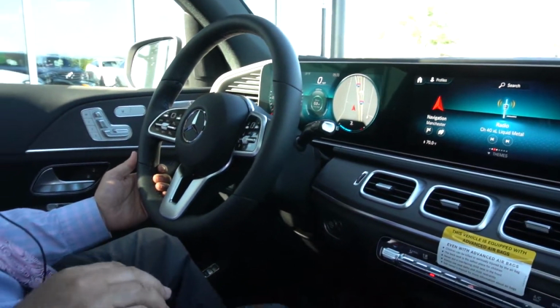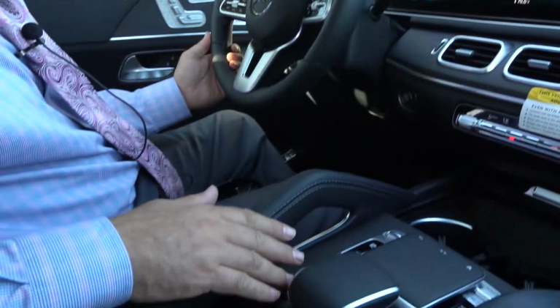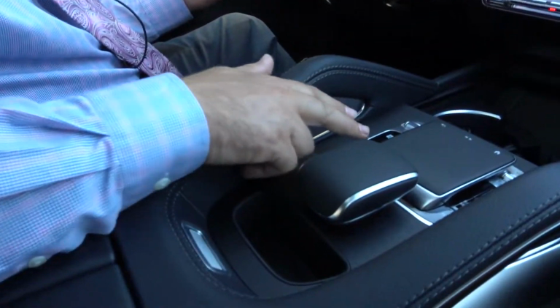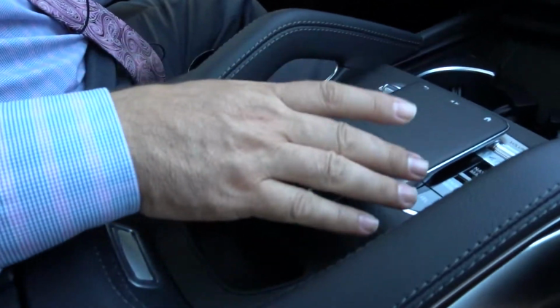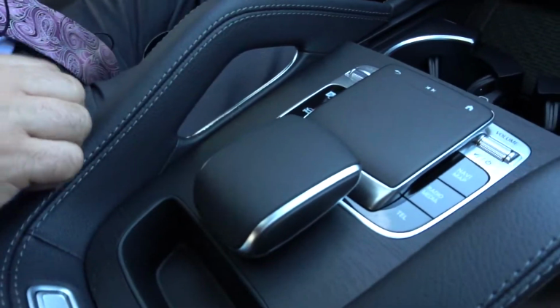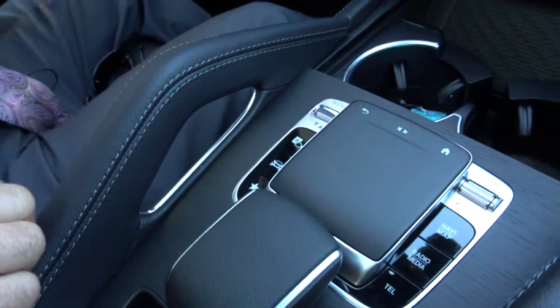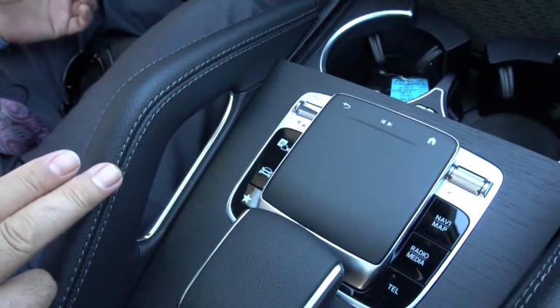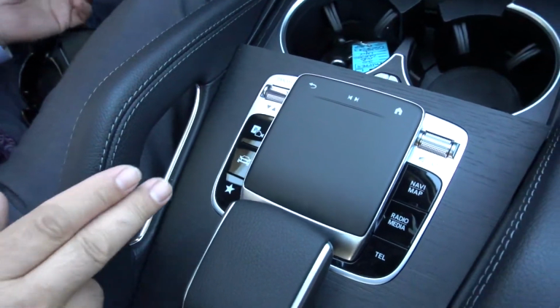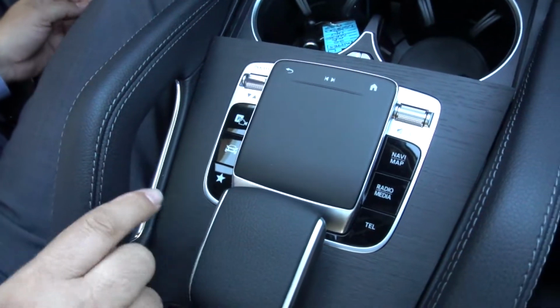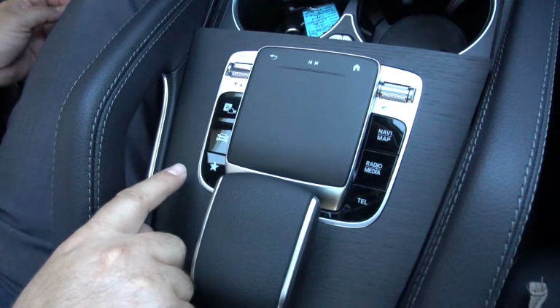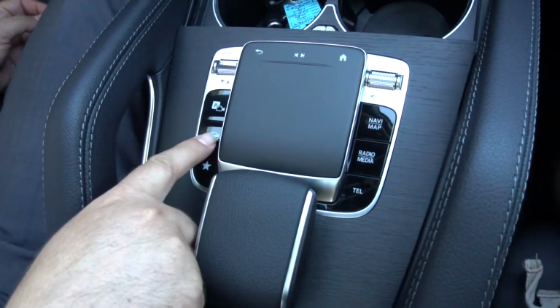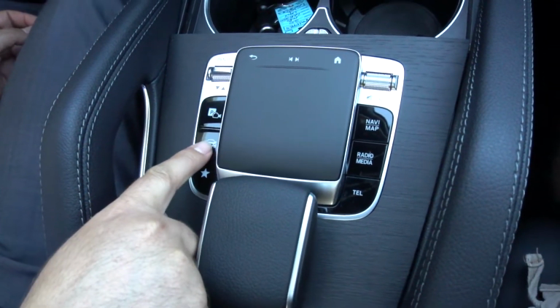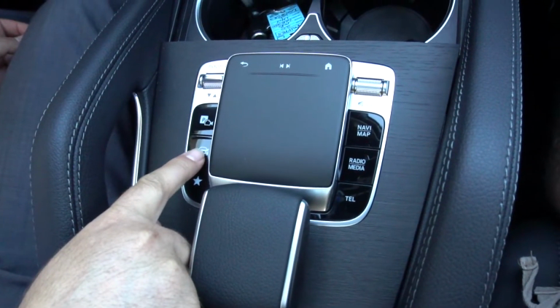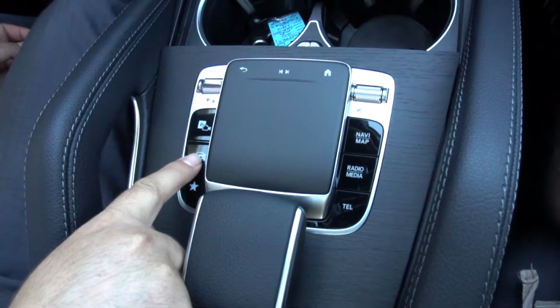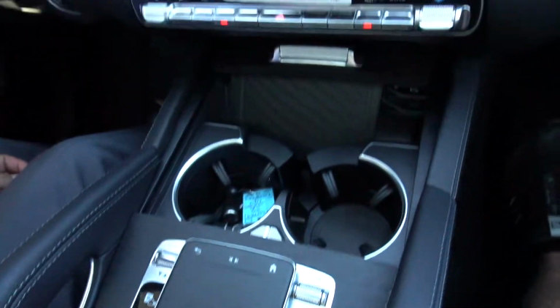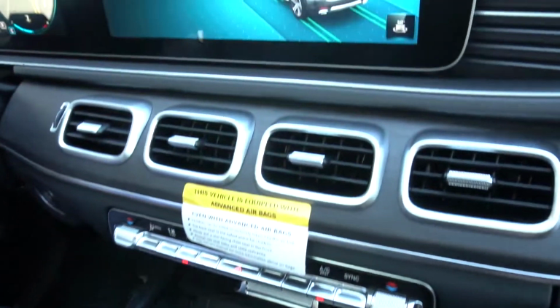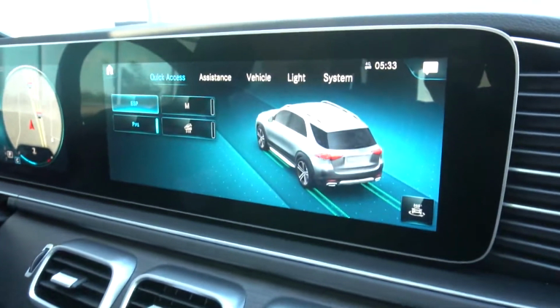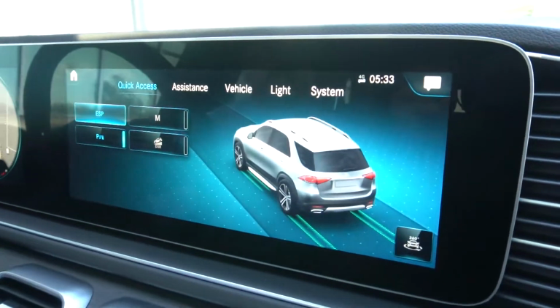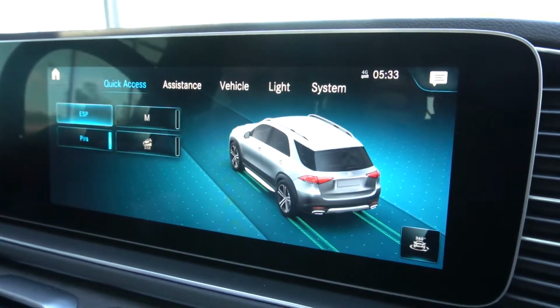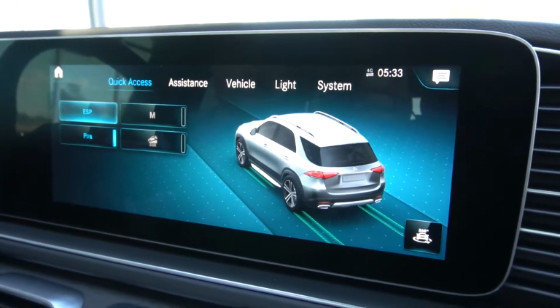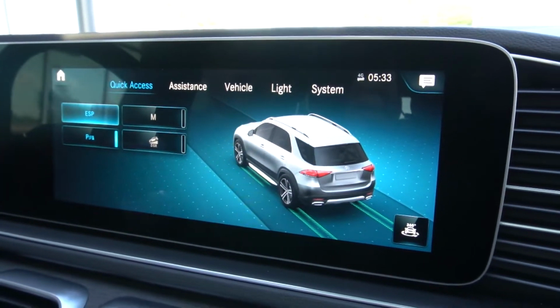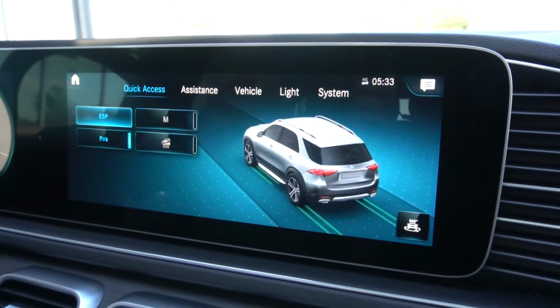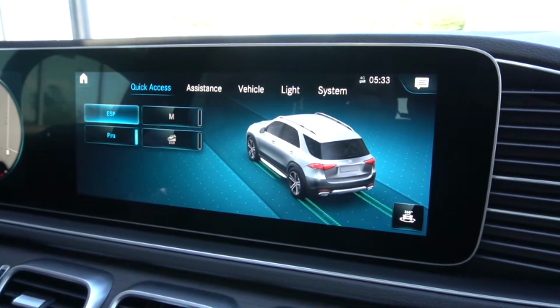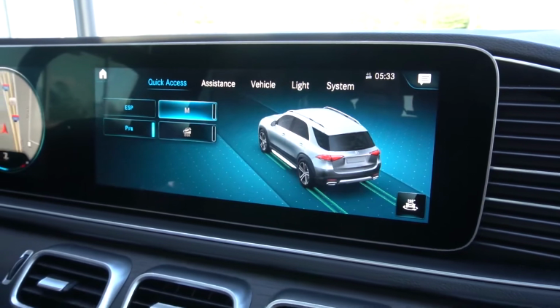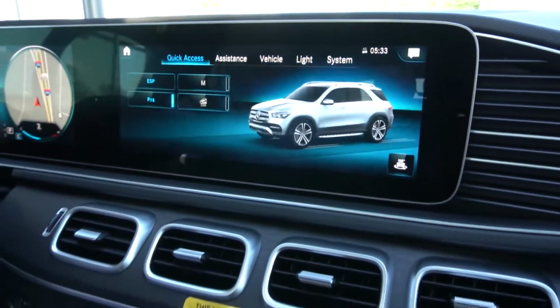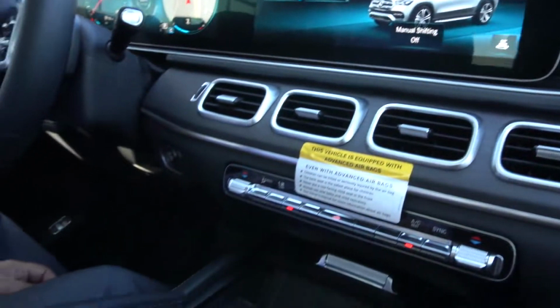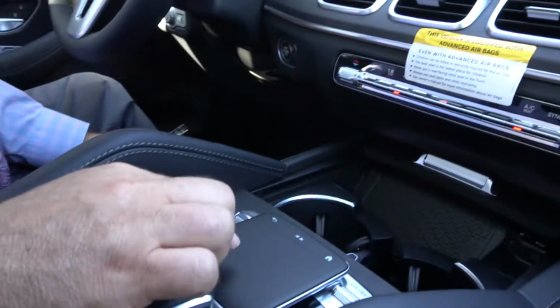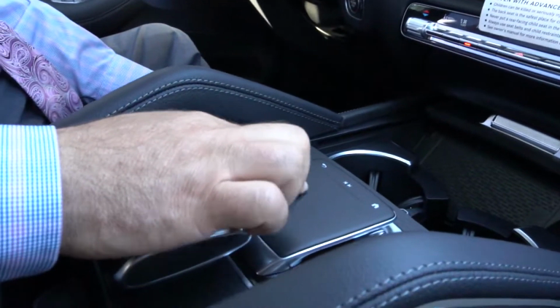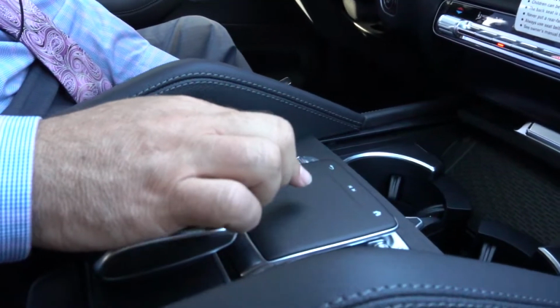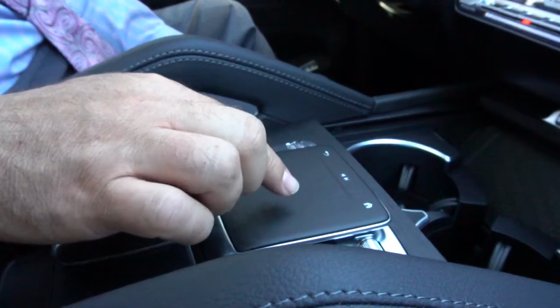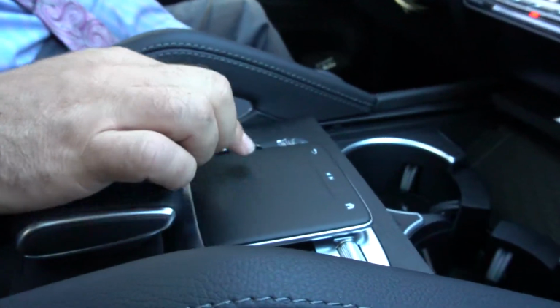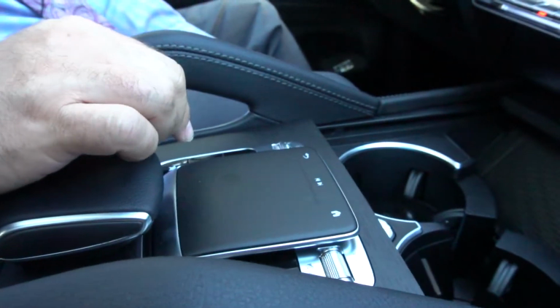Down here you've got quick access to your screen. So in addition to being a touch screen, you can quickly bring up your vehicle information. You have your touch pad here which you can quickly adjust by swiping your finger — works just like a phone.